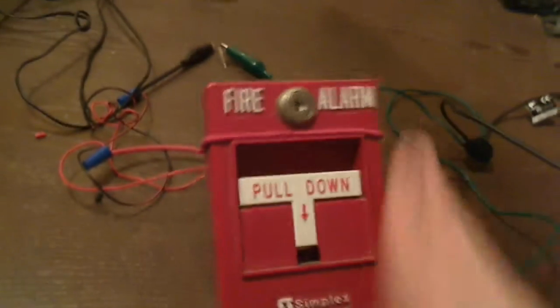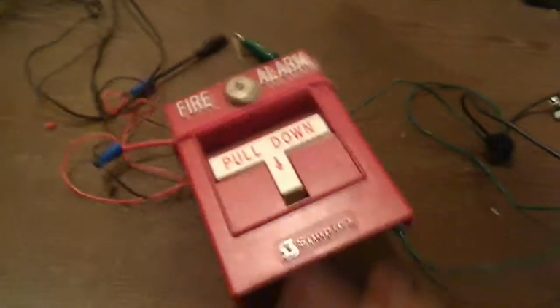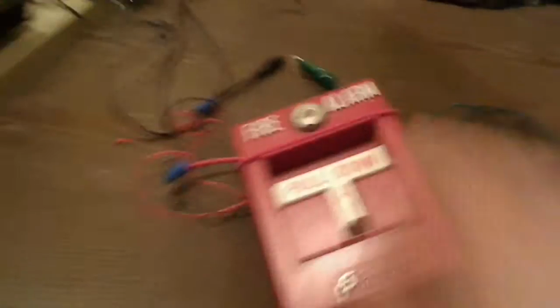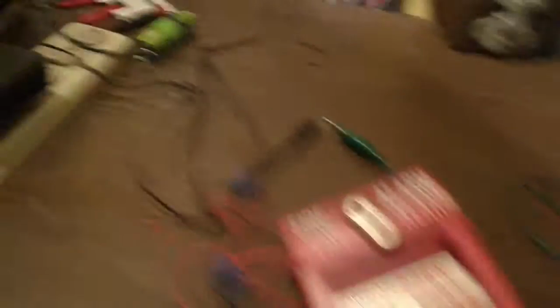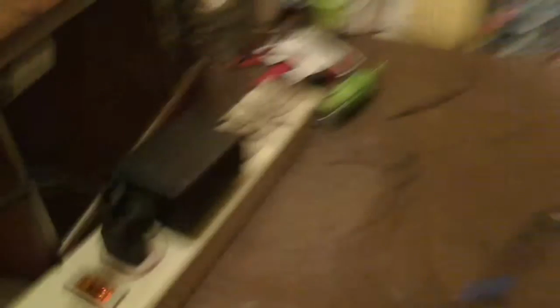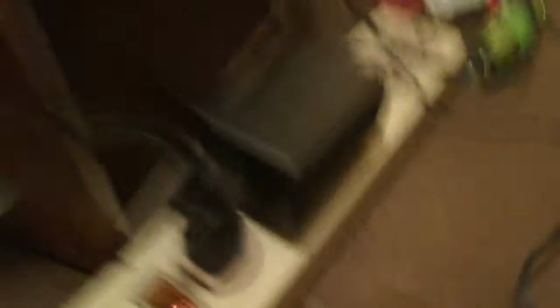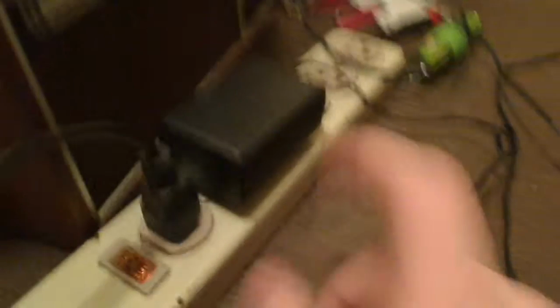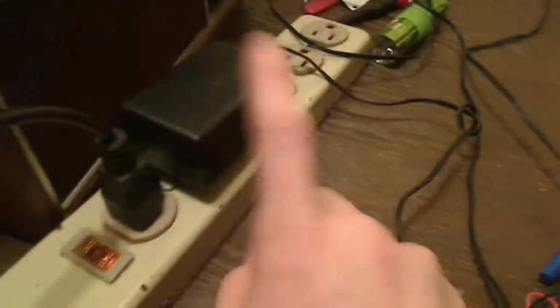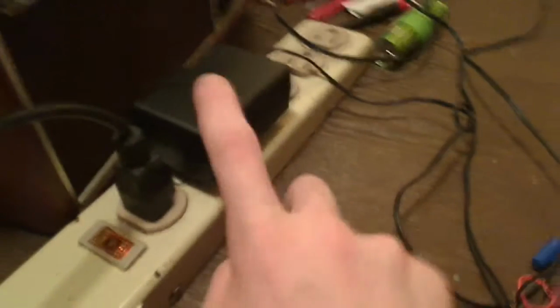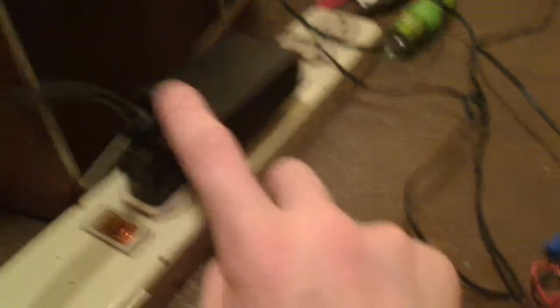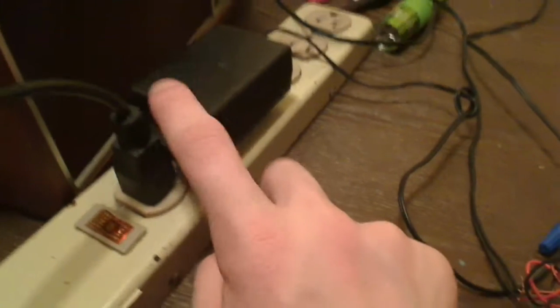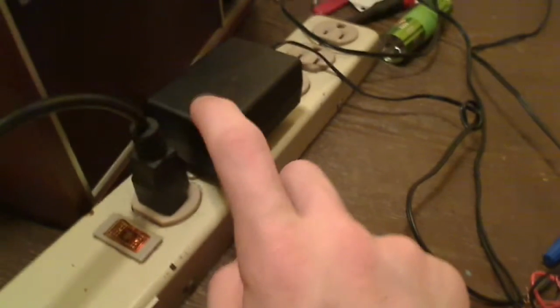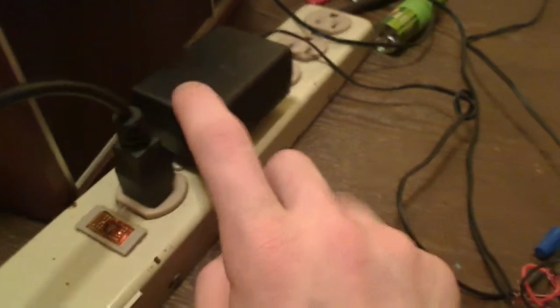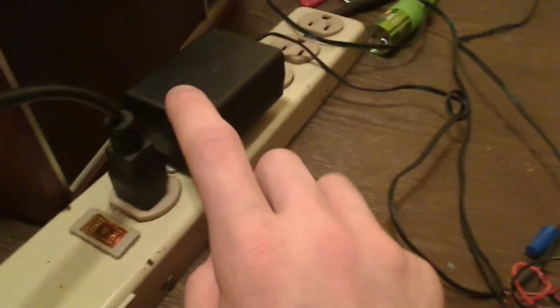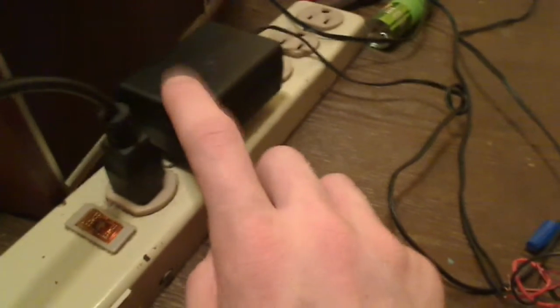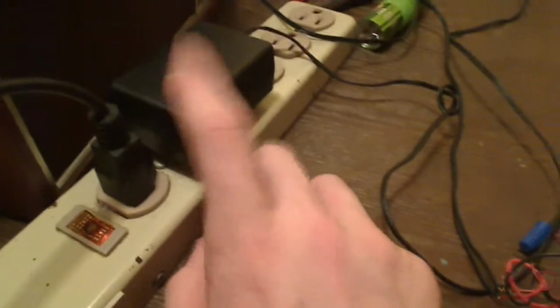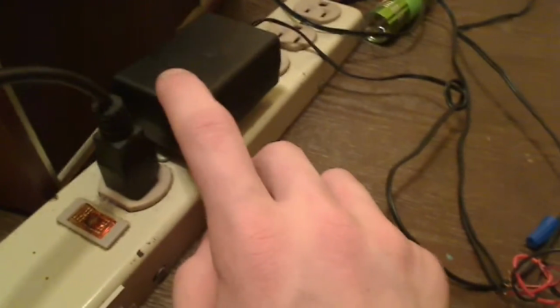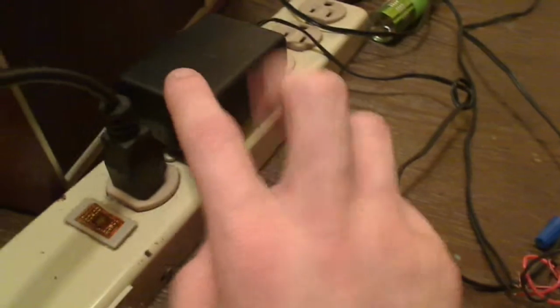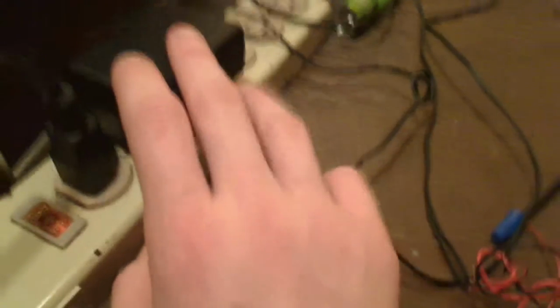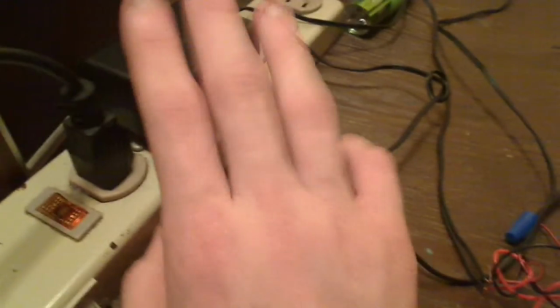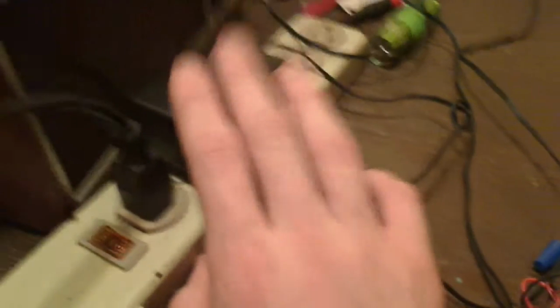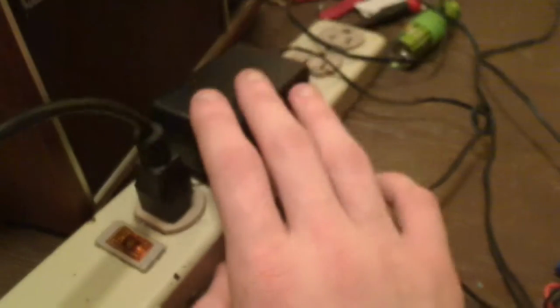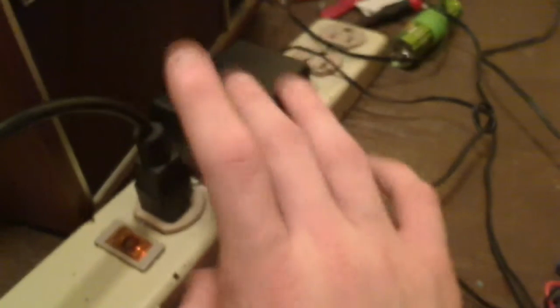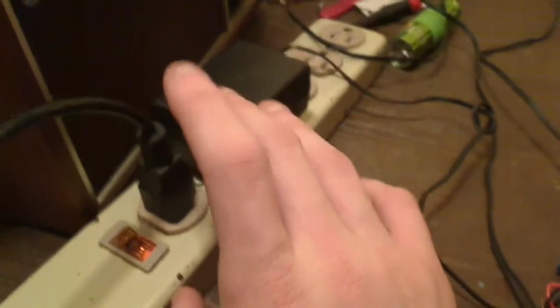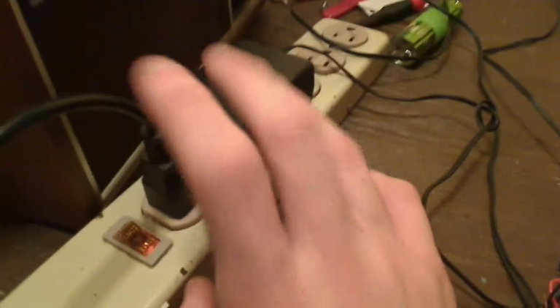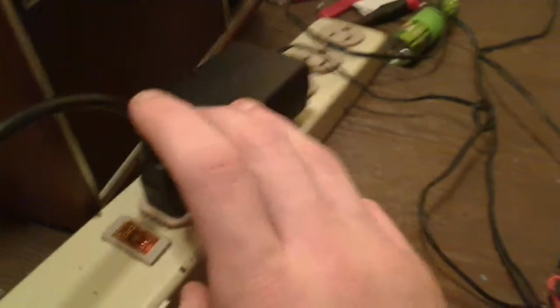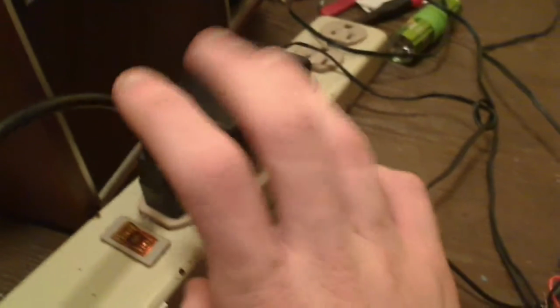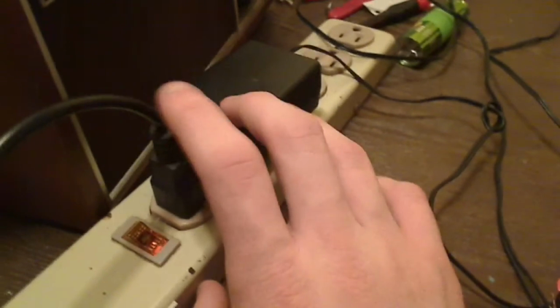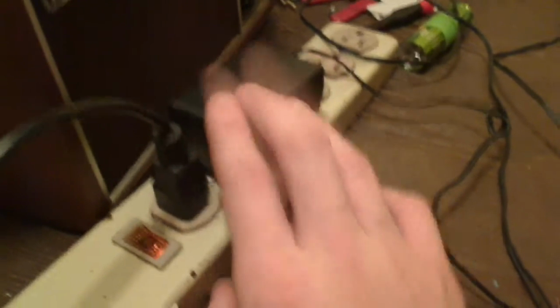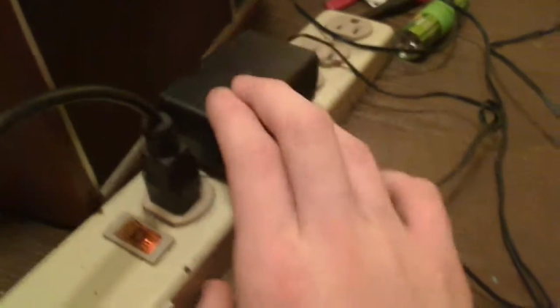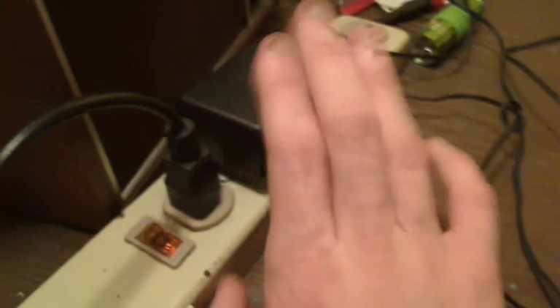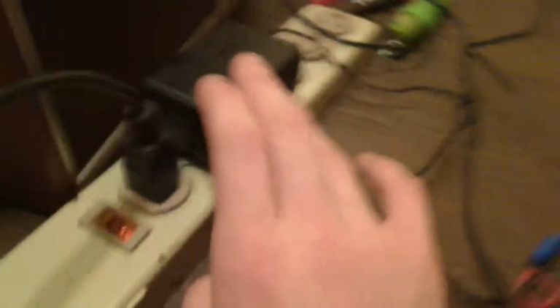Now to do this demonstration, right here I have a 12 volt power supply. It's a 12 volt, 2 amp, wall wart style switching power supply. So it's not linear — it's a switching high frequency supply.